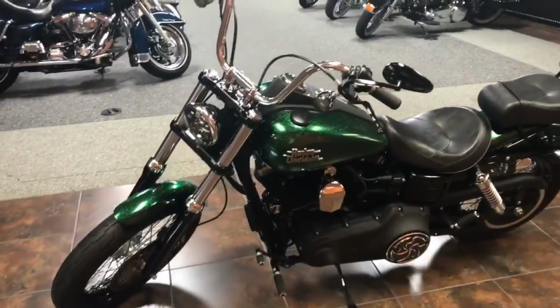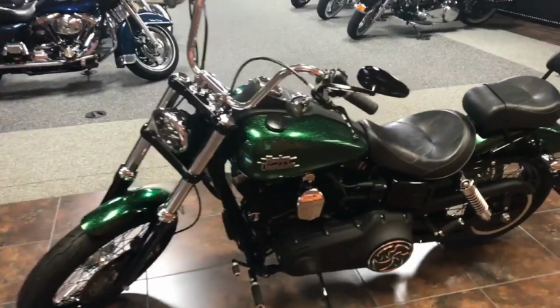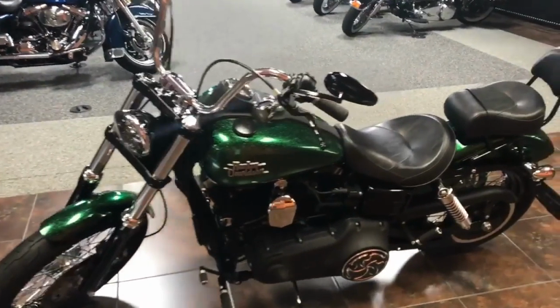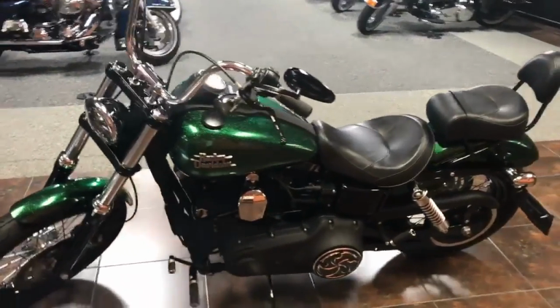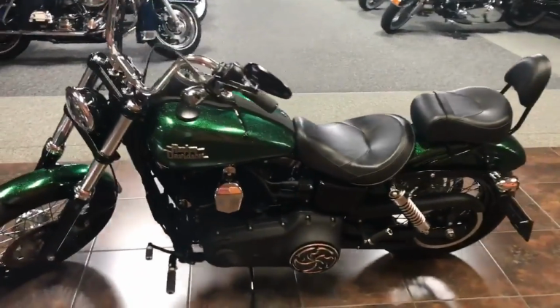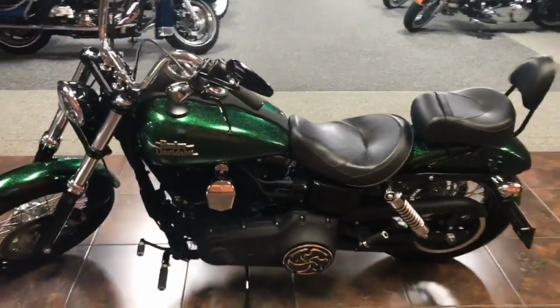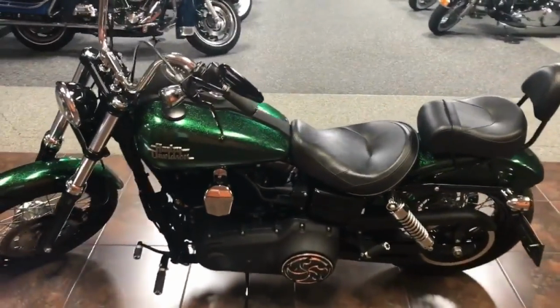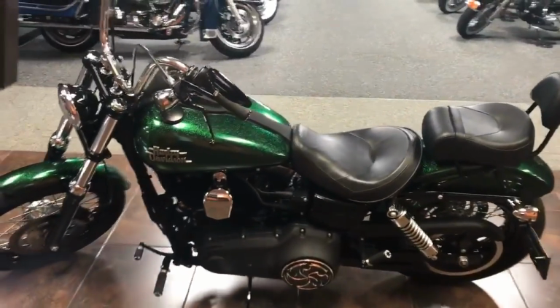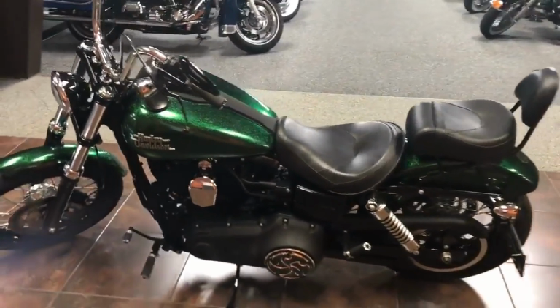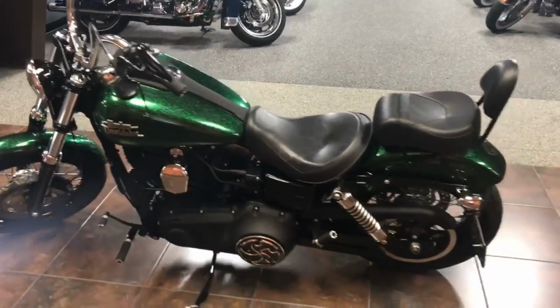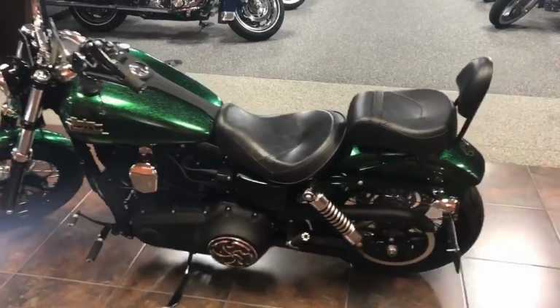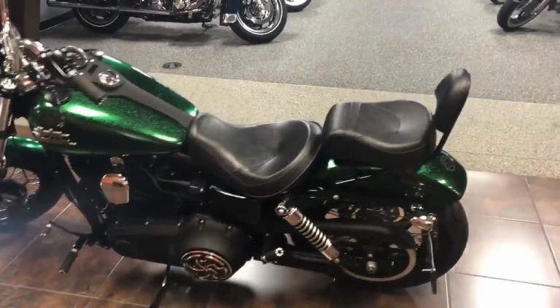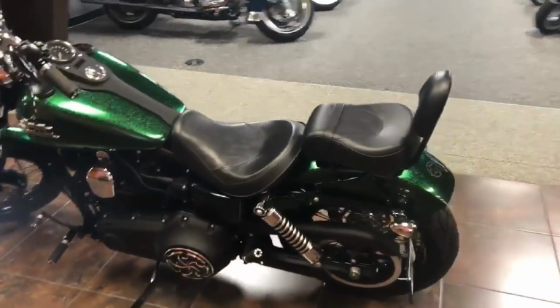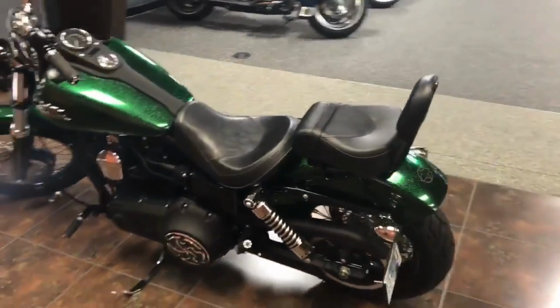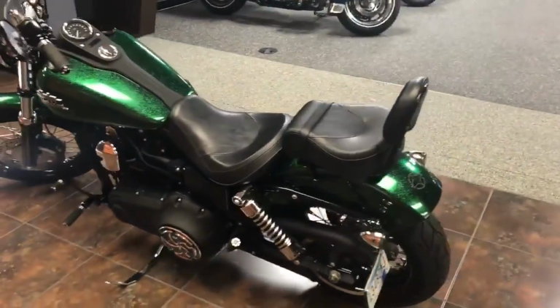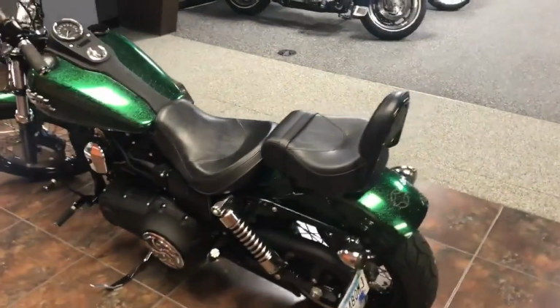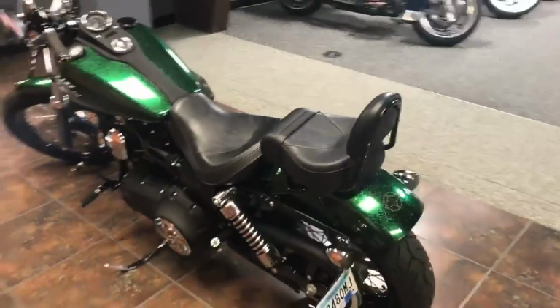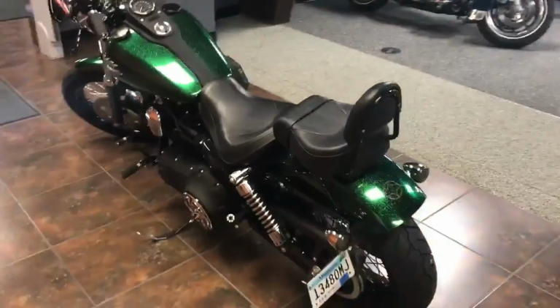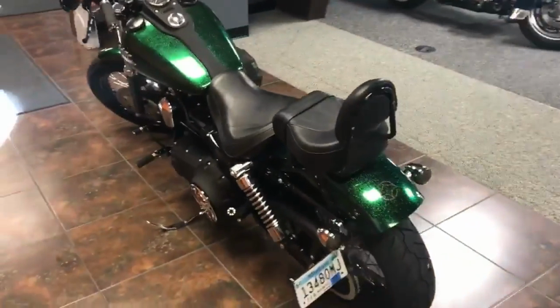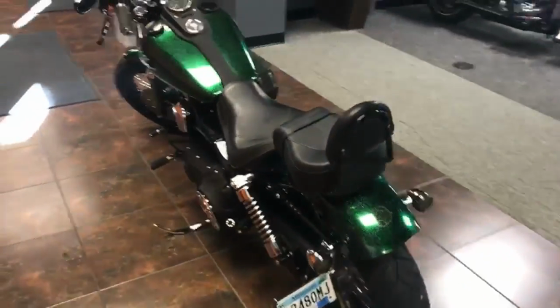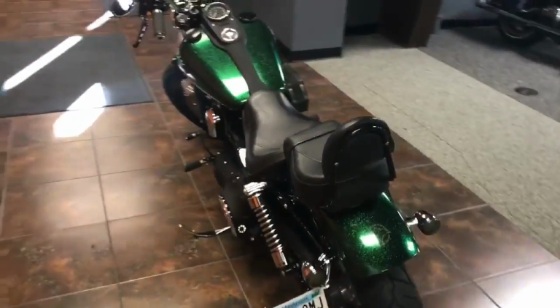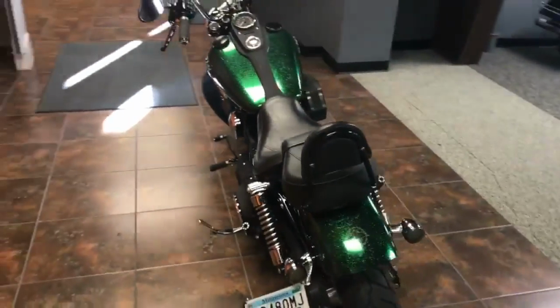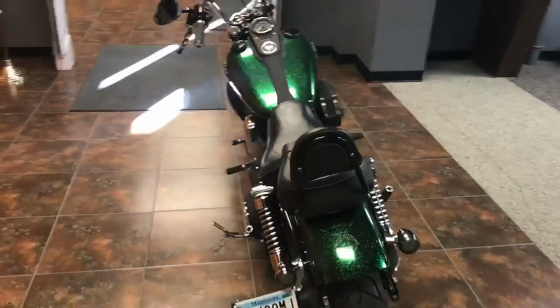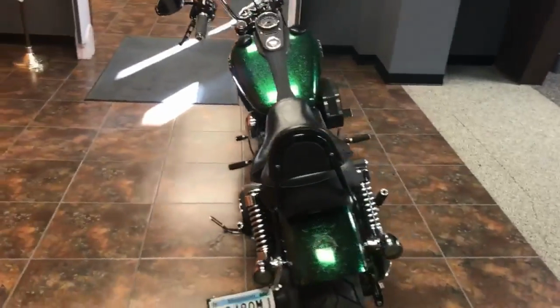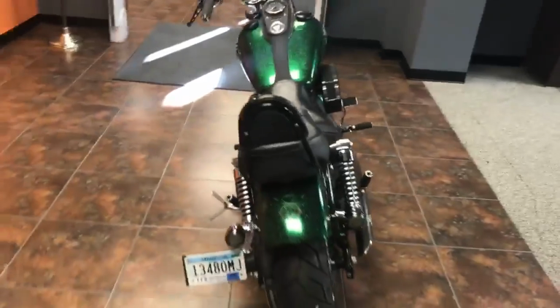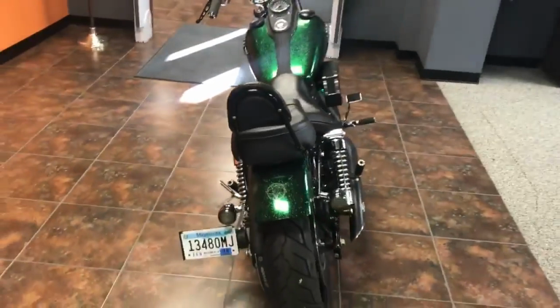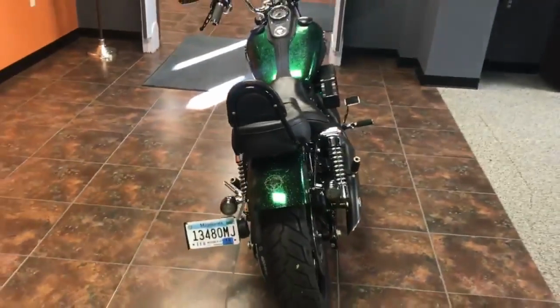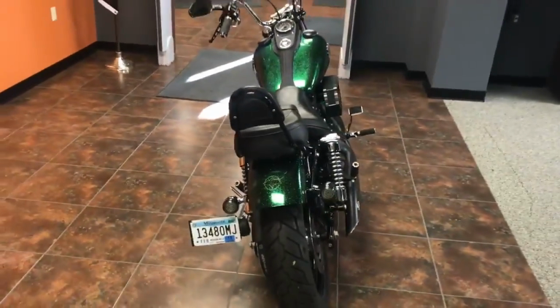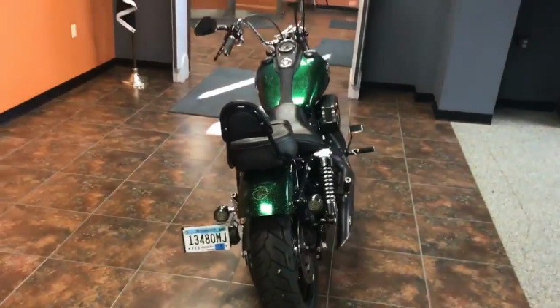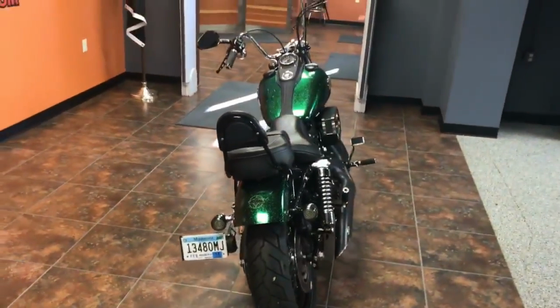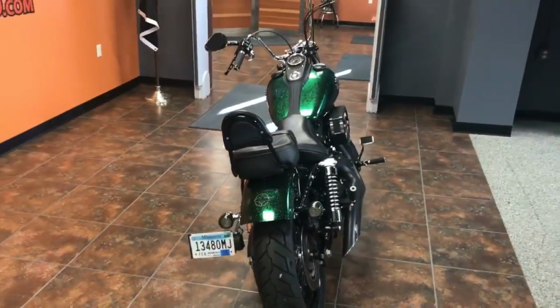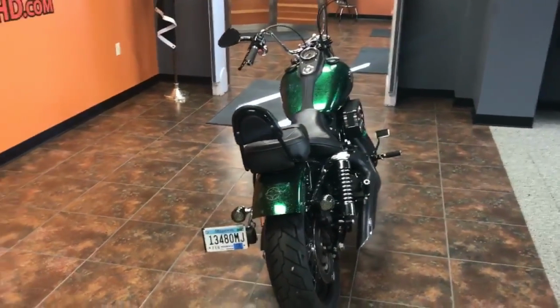This bike is on sale for $10,490. Come on down to Crow River Harley or call us at 763-972-6282 or email us at crowriverhd.com.